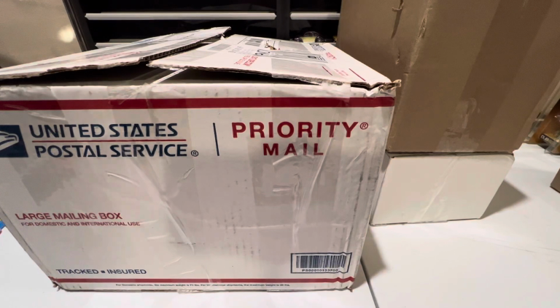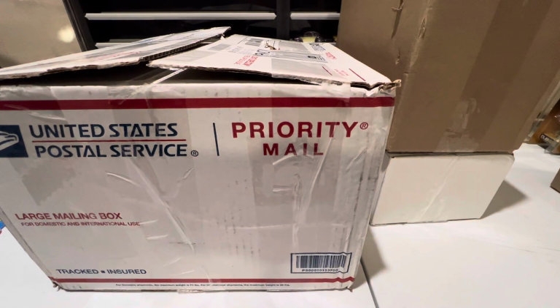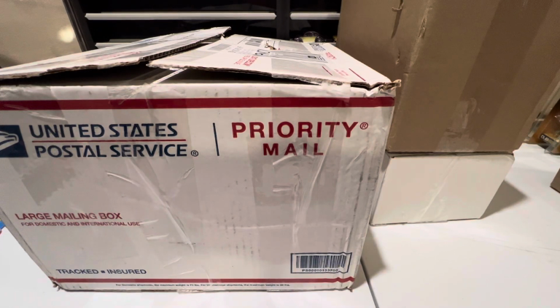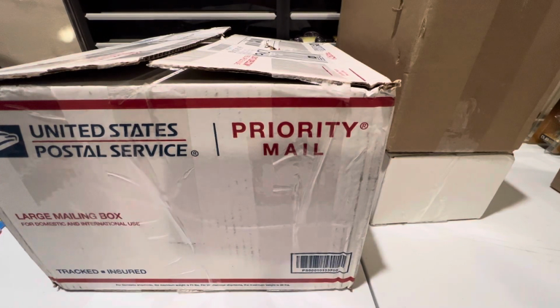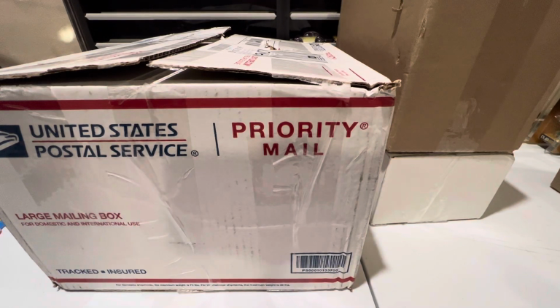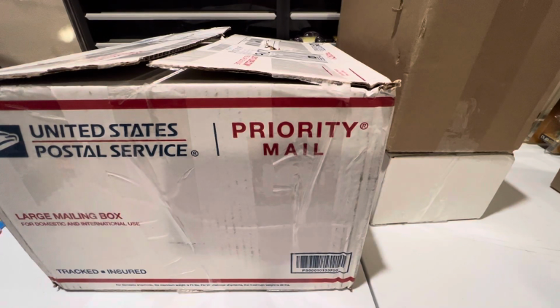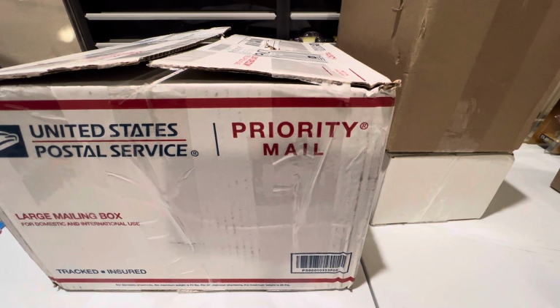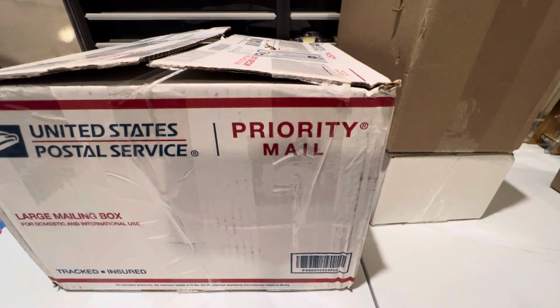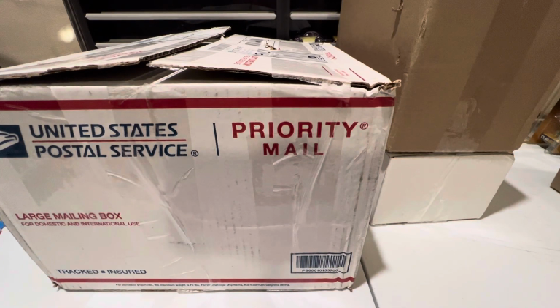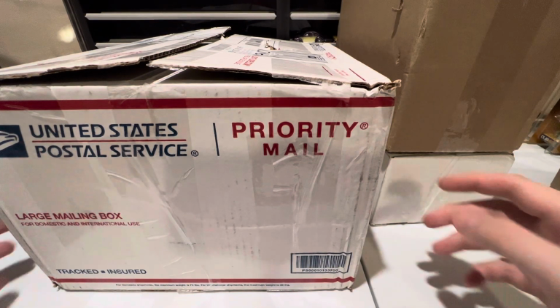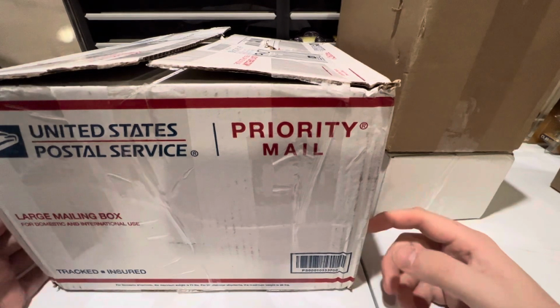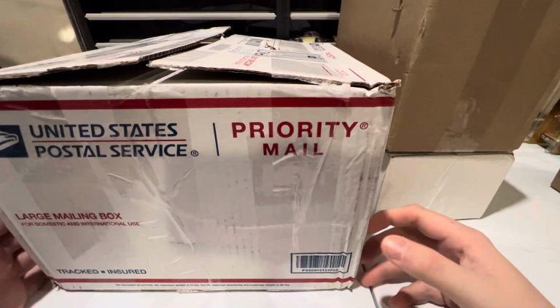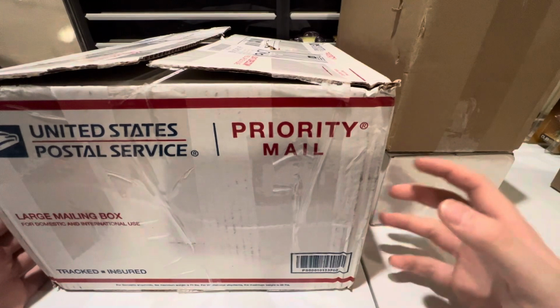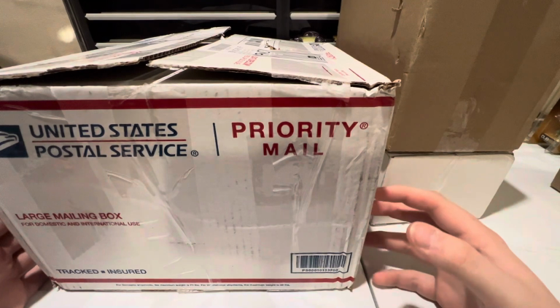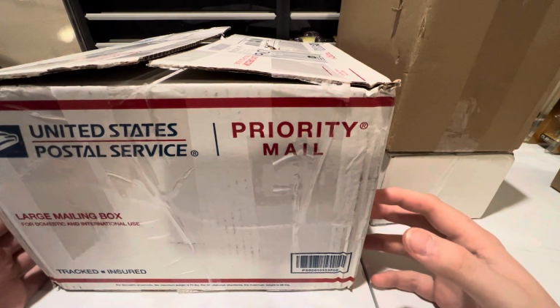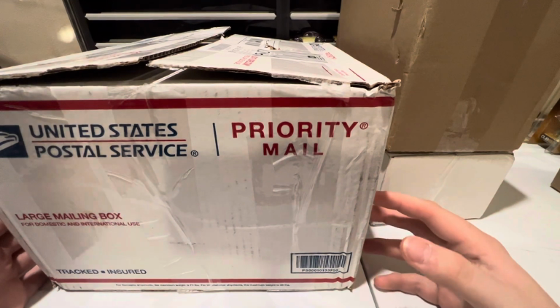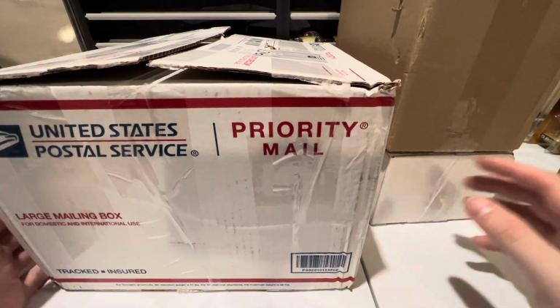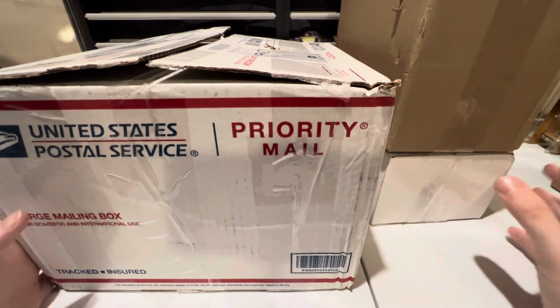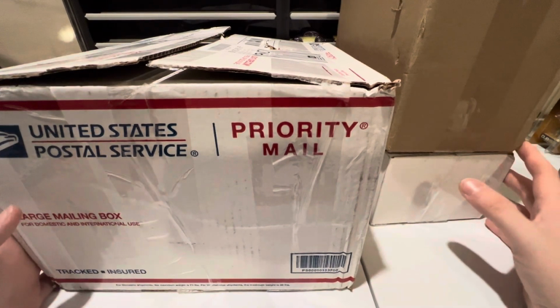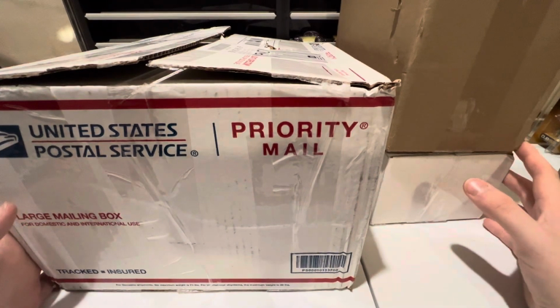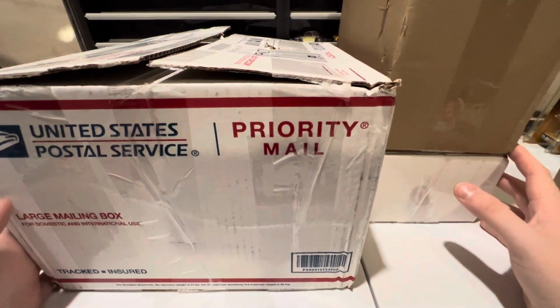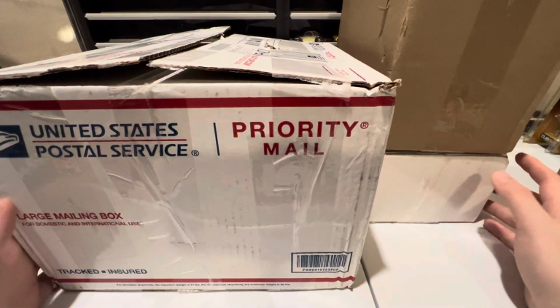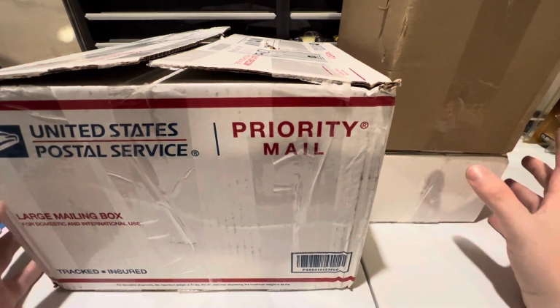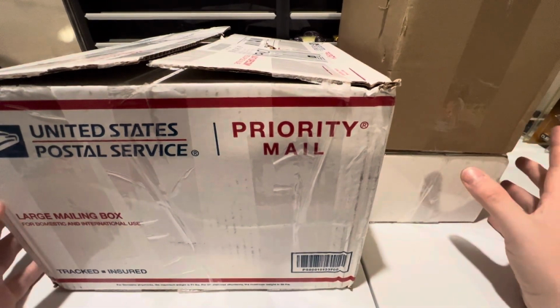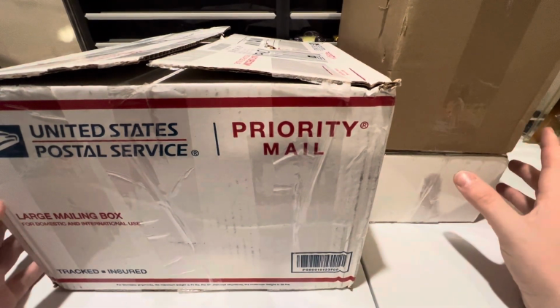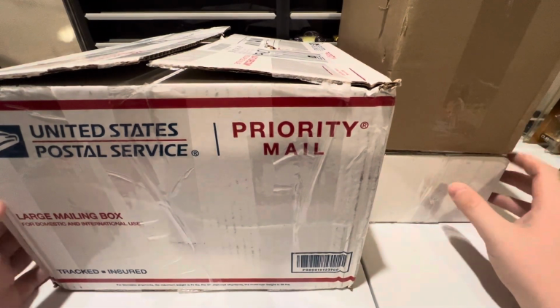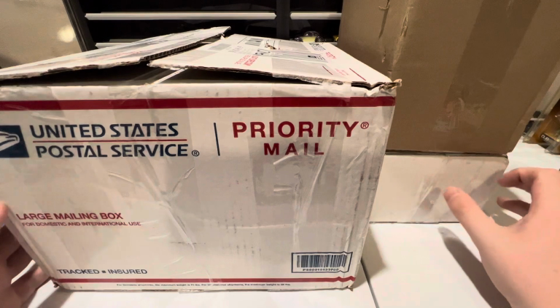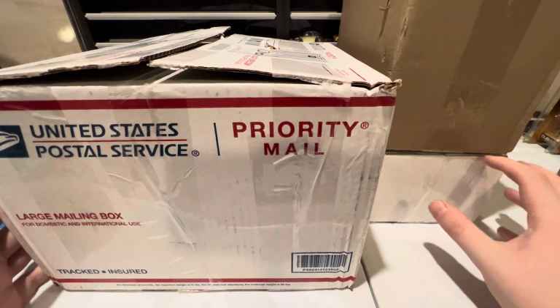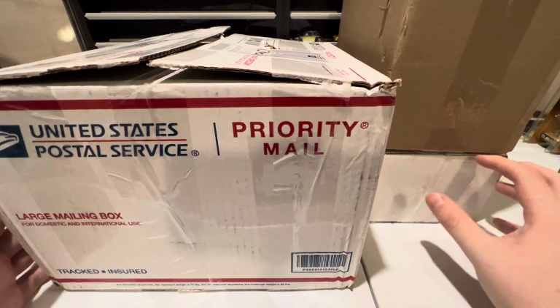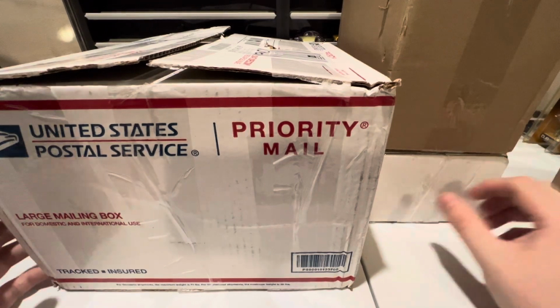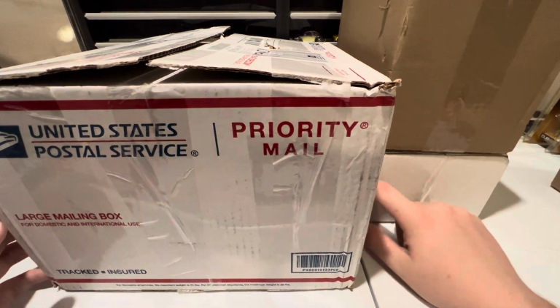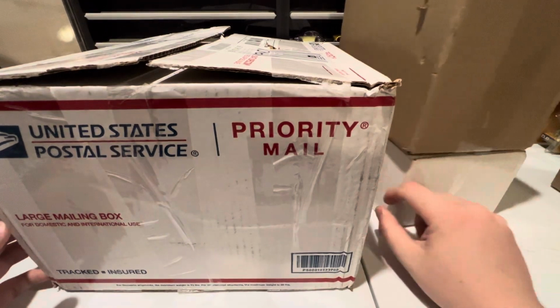What's happening guys, it's Rival Racer and I'm back with another WhatNot unboxing. I got a bunch more packages in the mail — here's three of them — and we're going to go through and unbox these and see what we got.